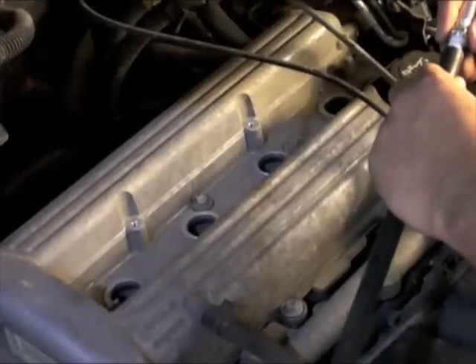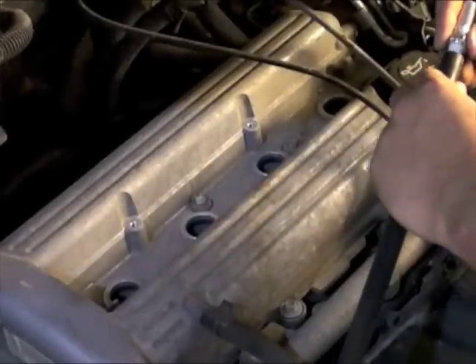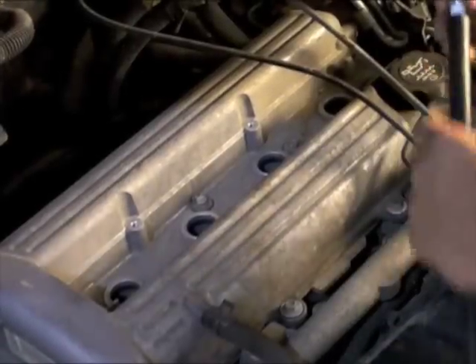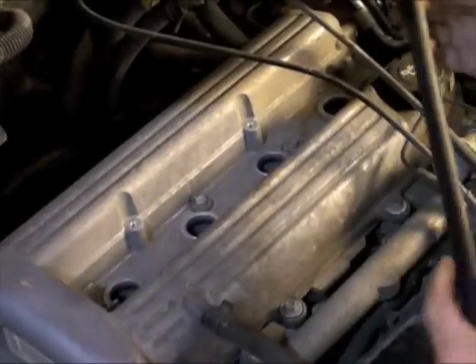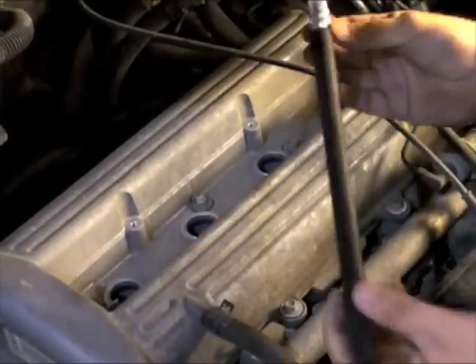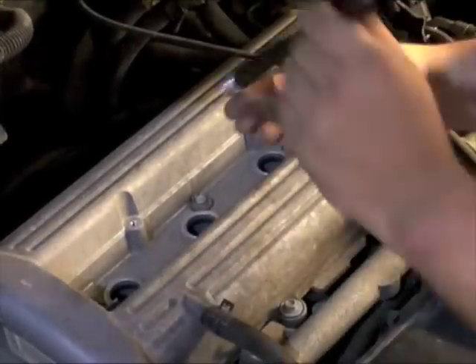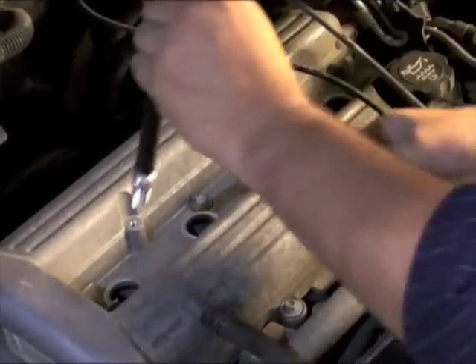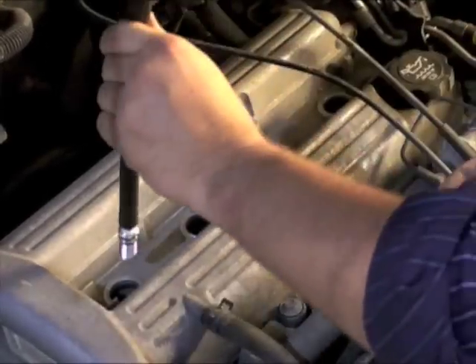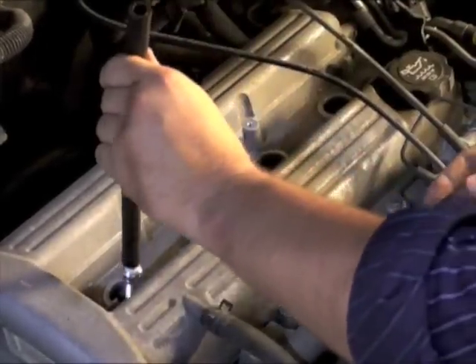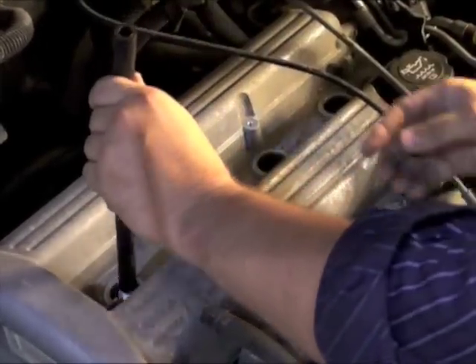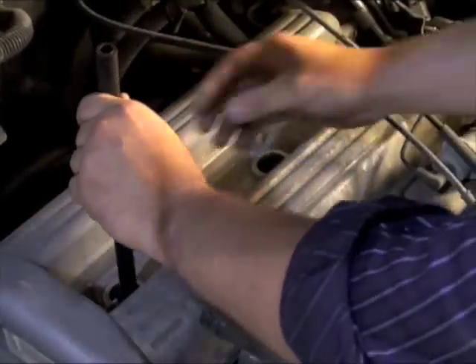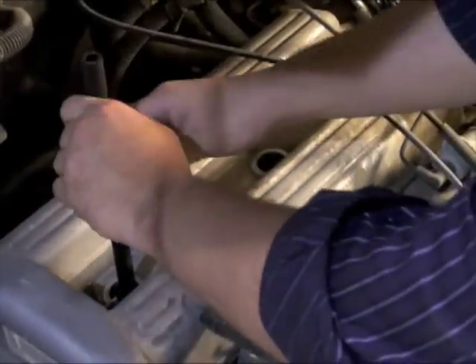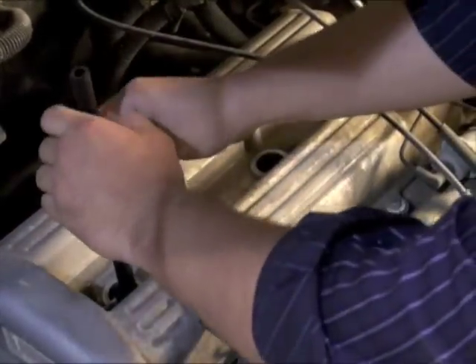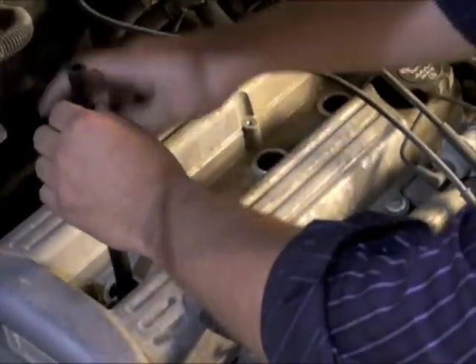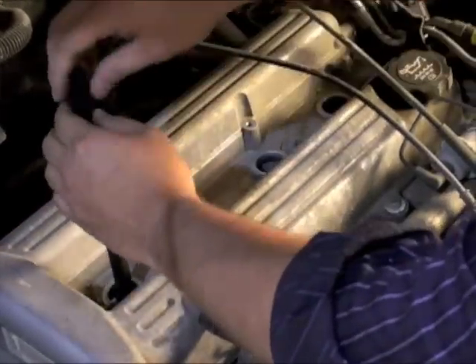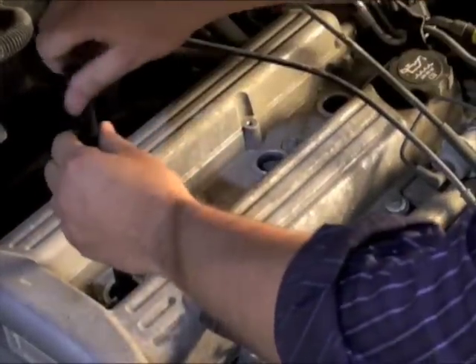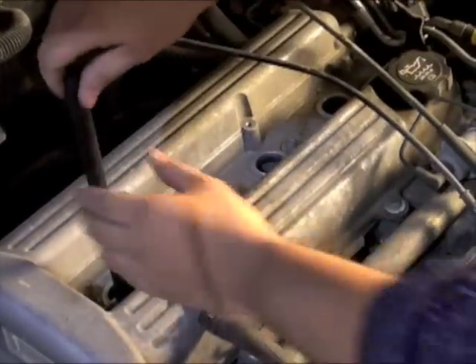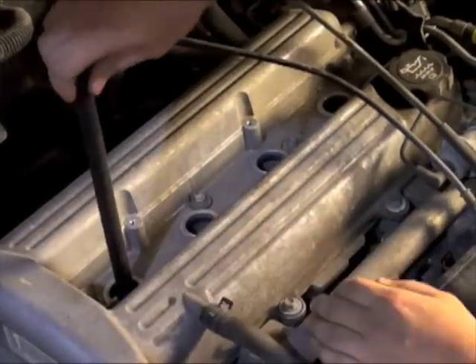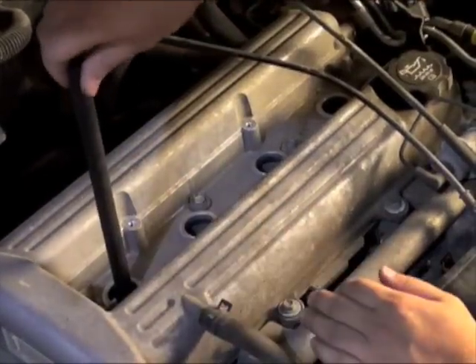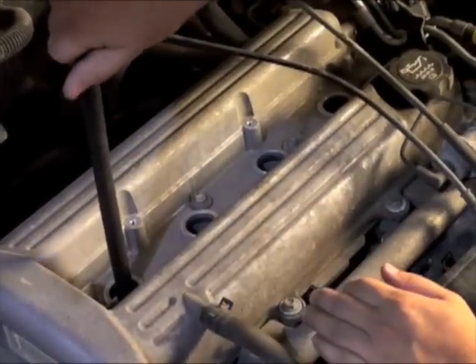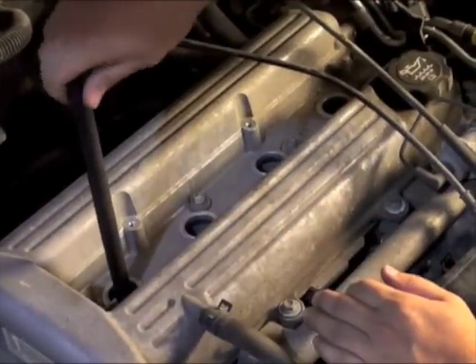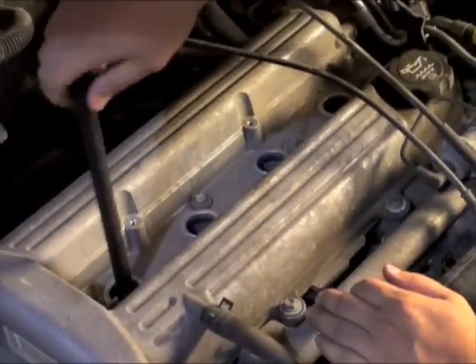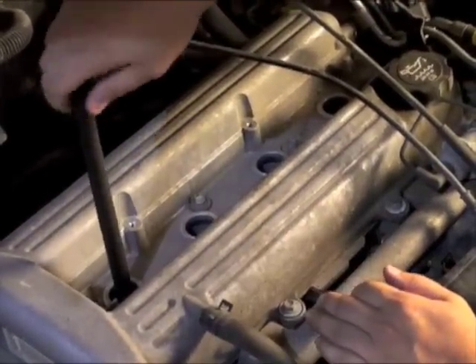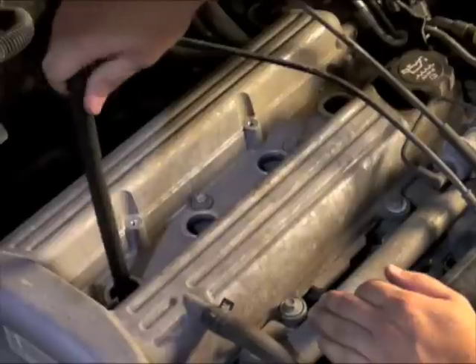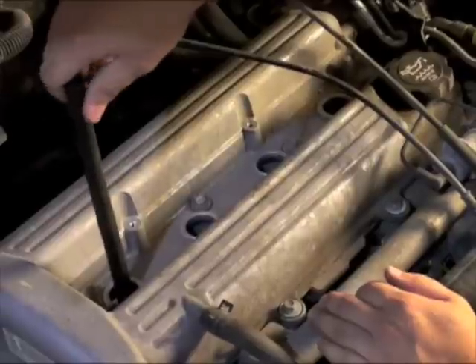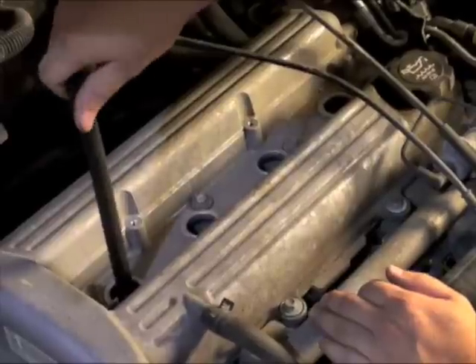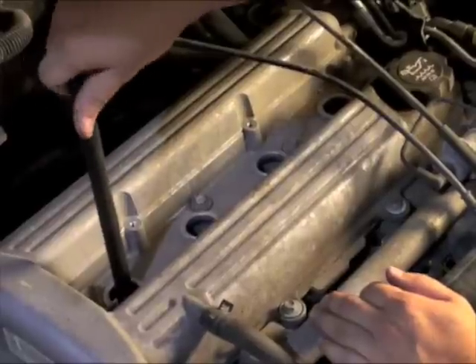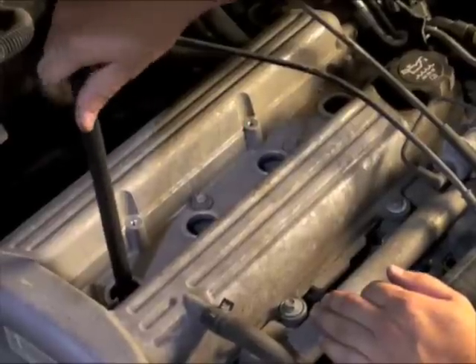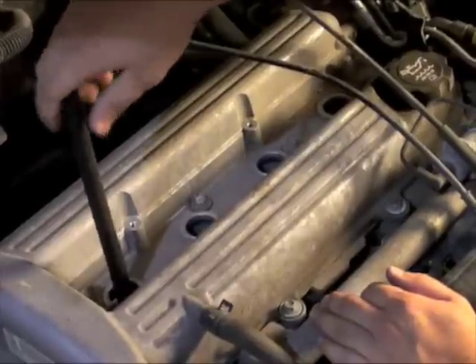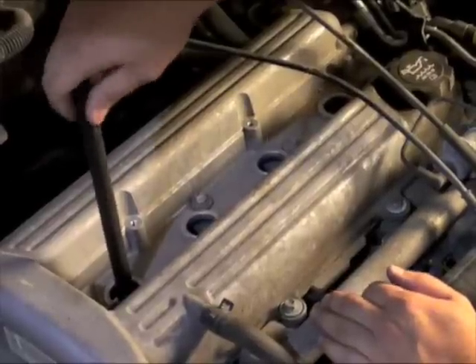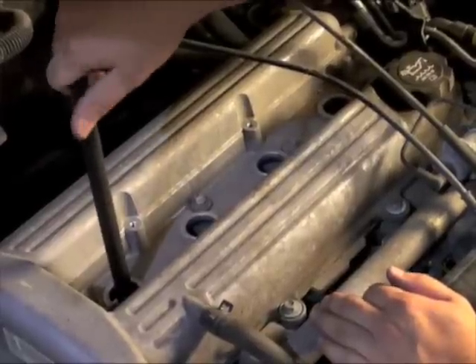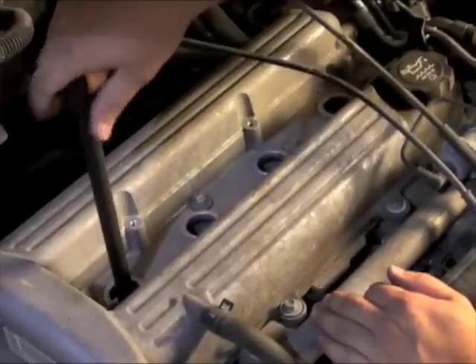We can now begin to install our new spark plugs. Using the spark plug starter, start each spark plug by hand to avoid cross-threading. We want to get each spark plug hand tight.